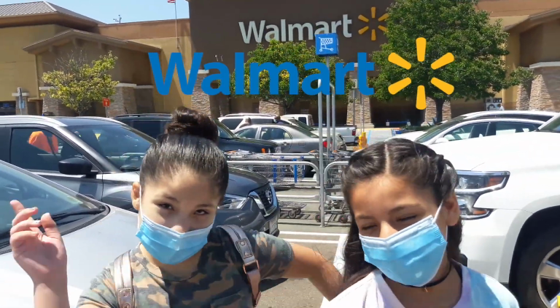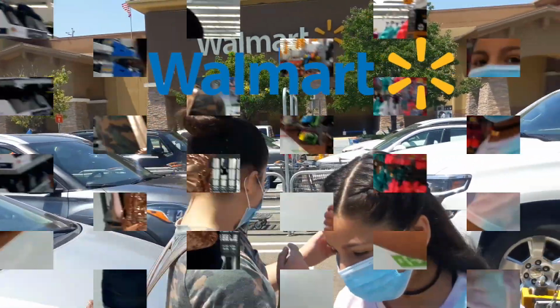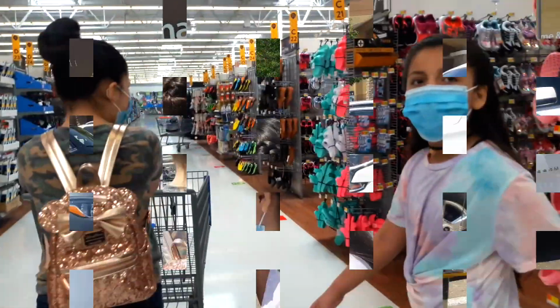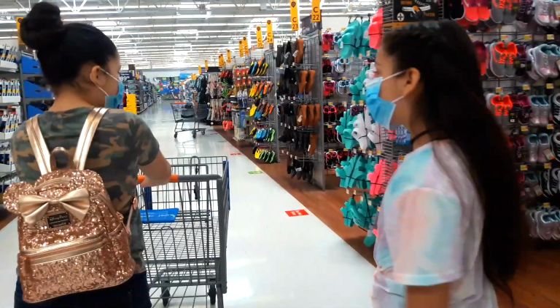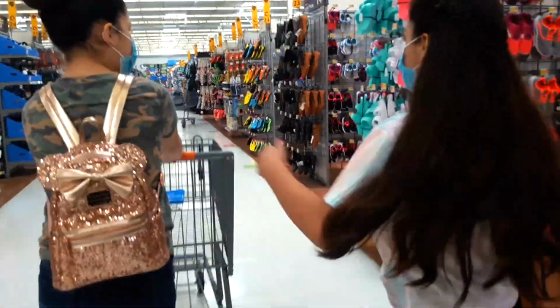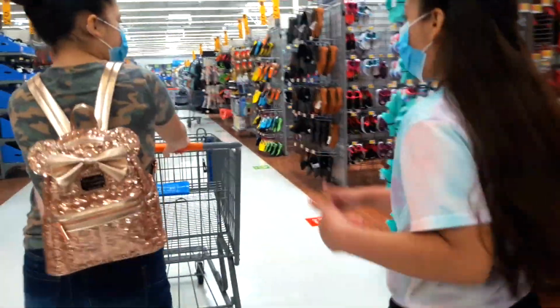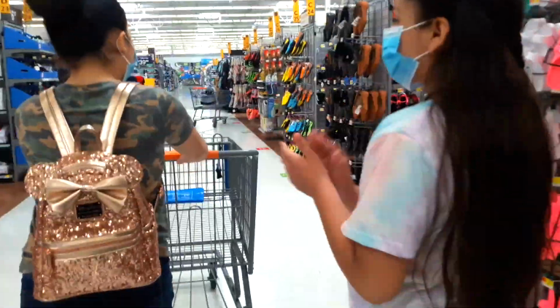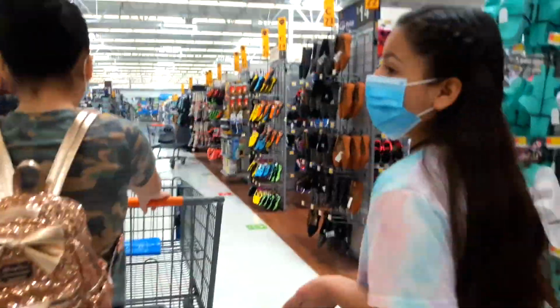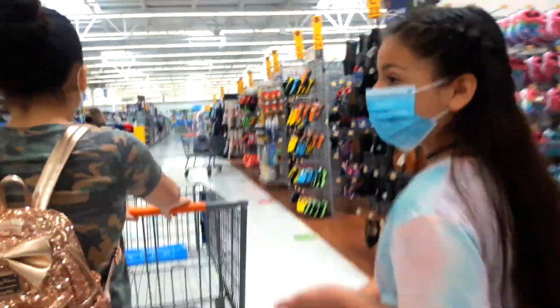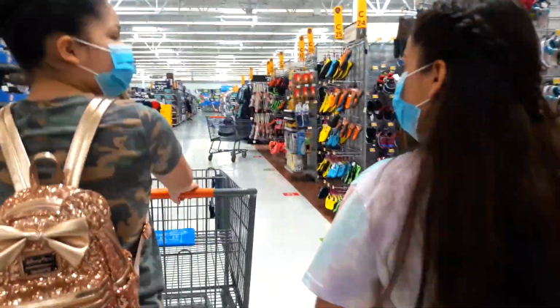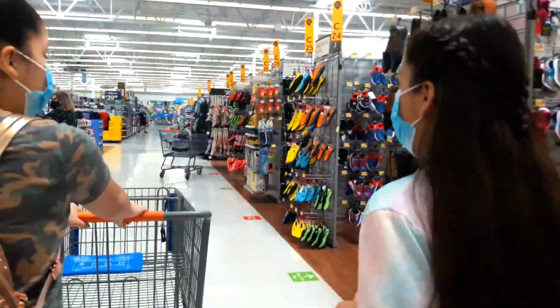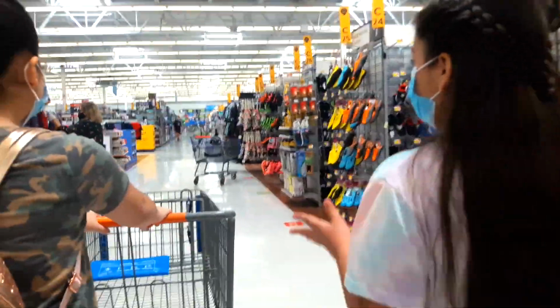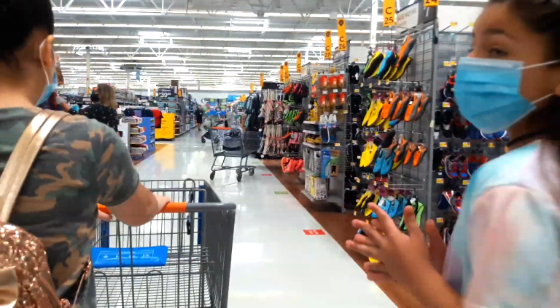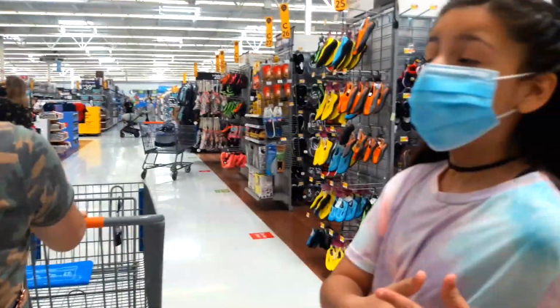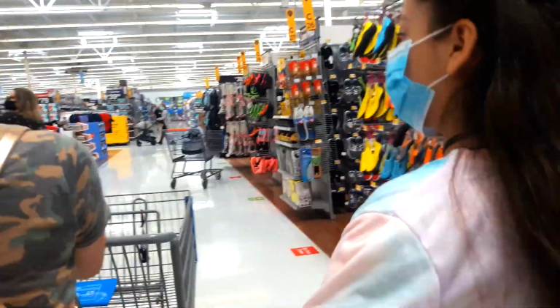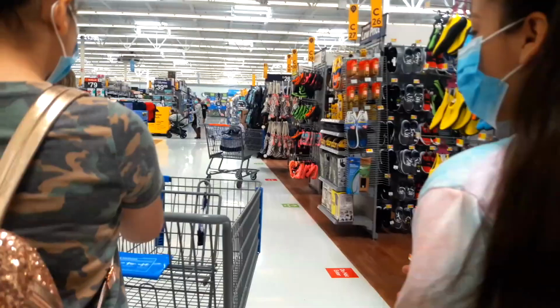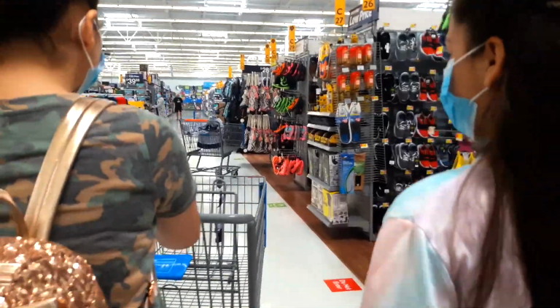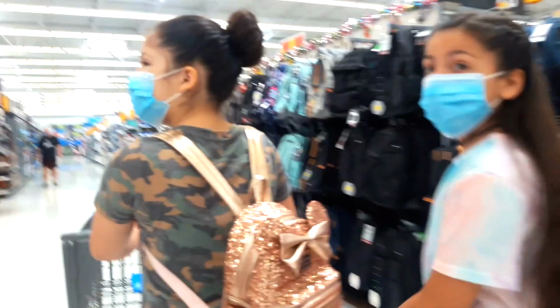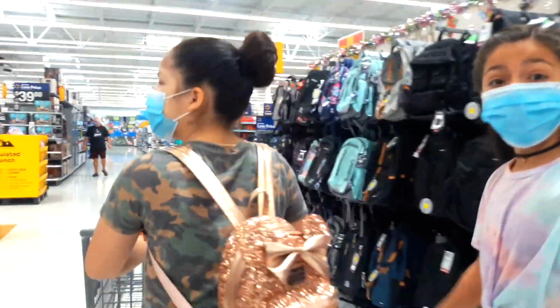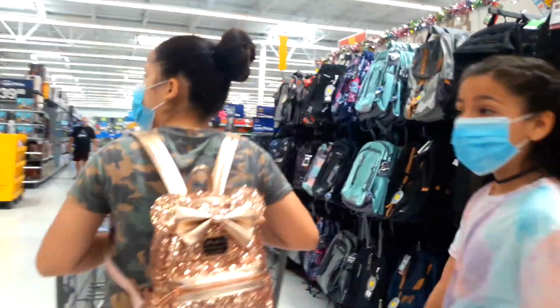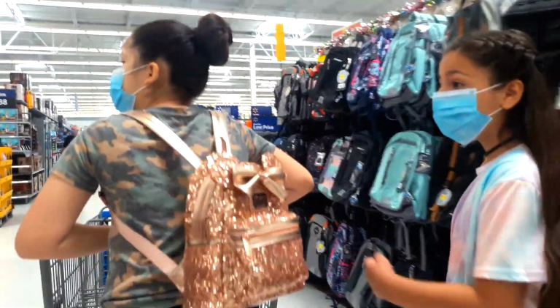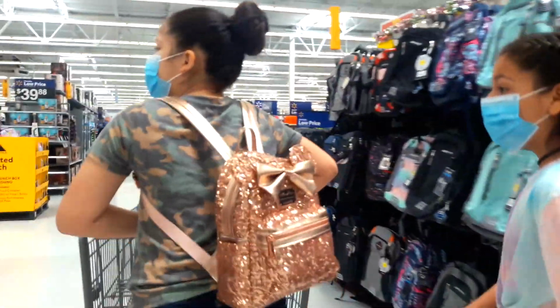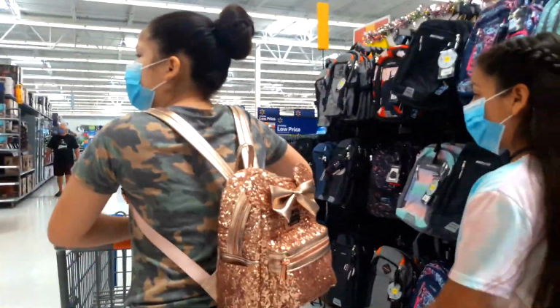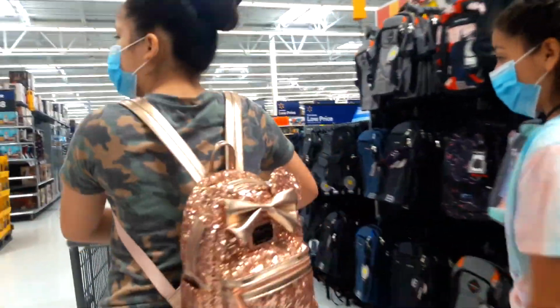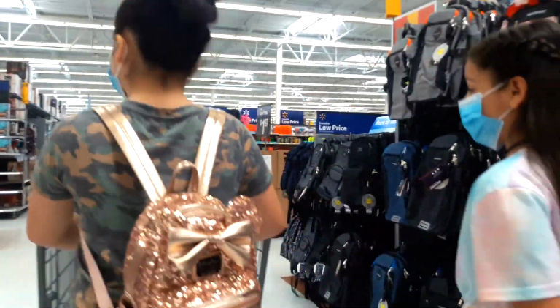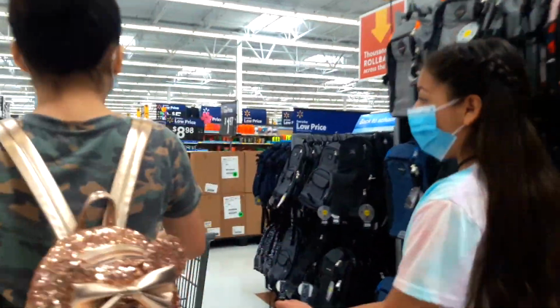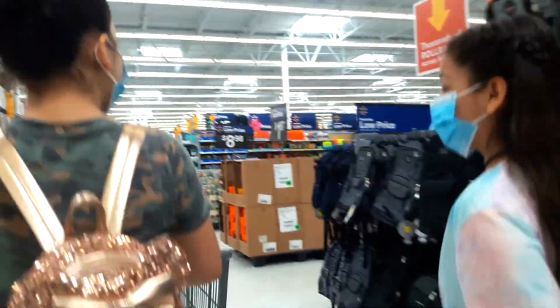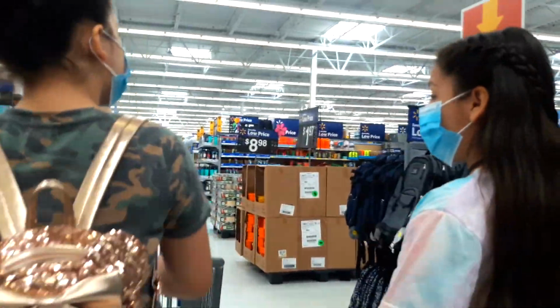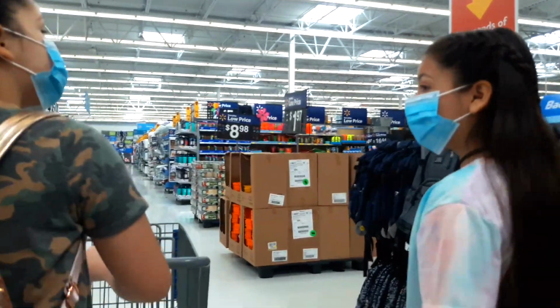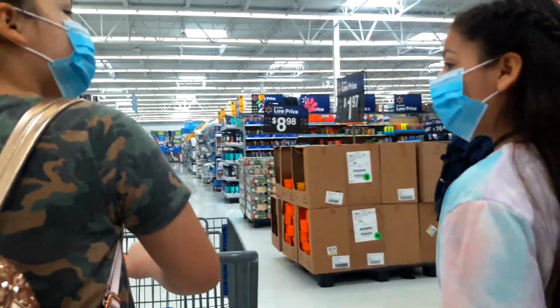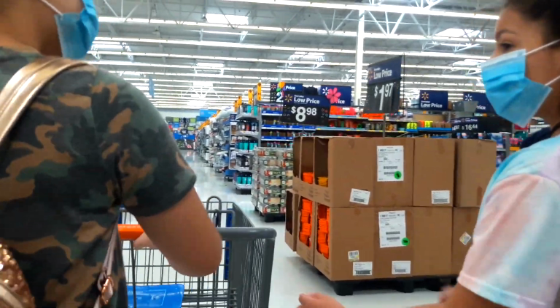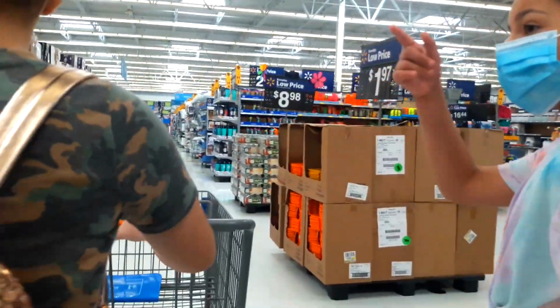Alright, so we're inside Walmart now and we're heading over to the school supply section. We need a couple of things that we didn't find at Target, so let's see what we can find here.